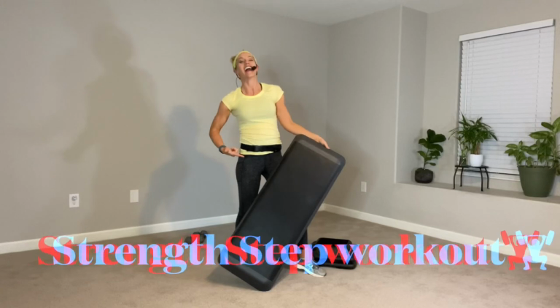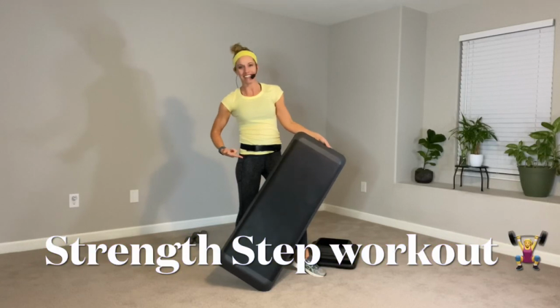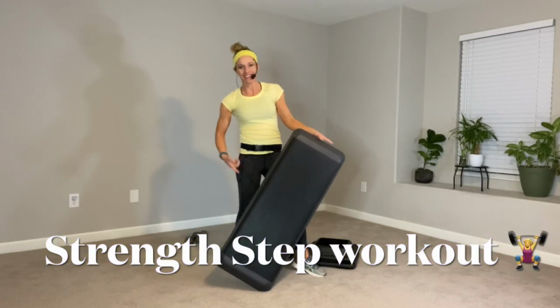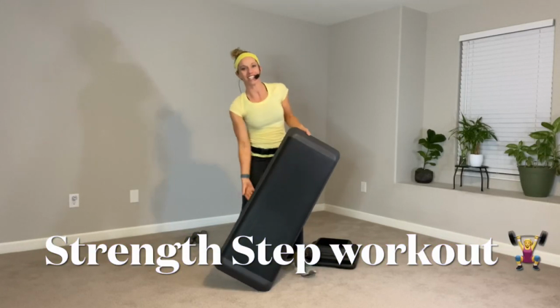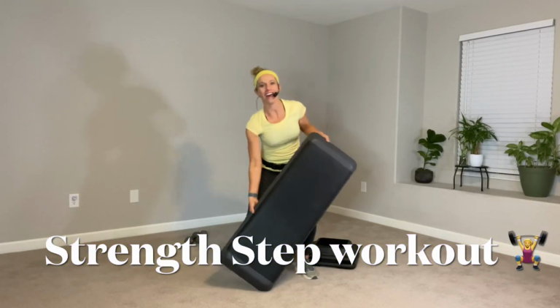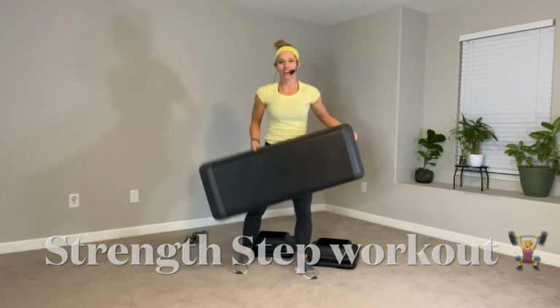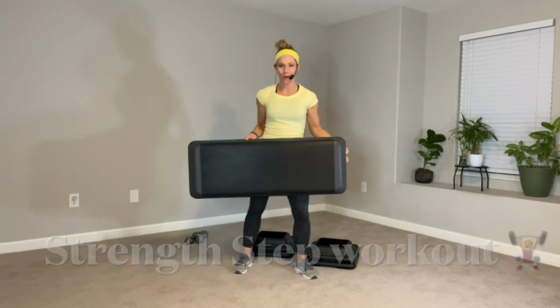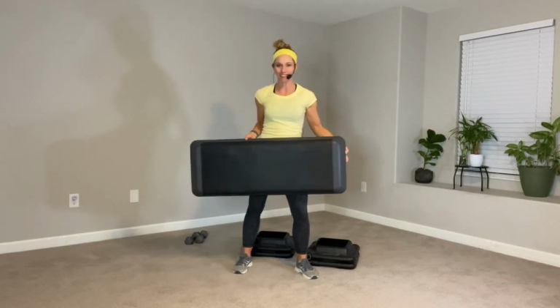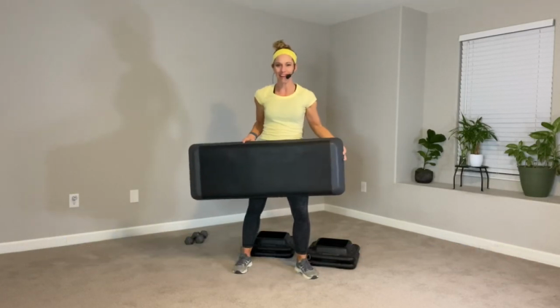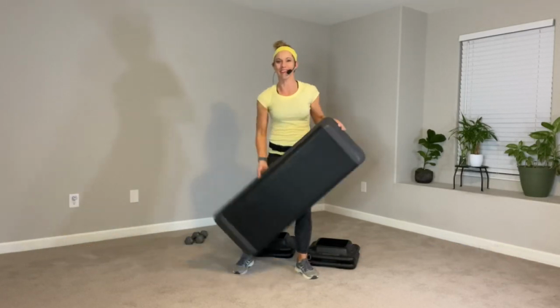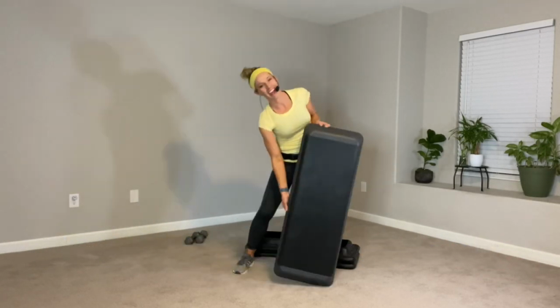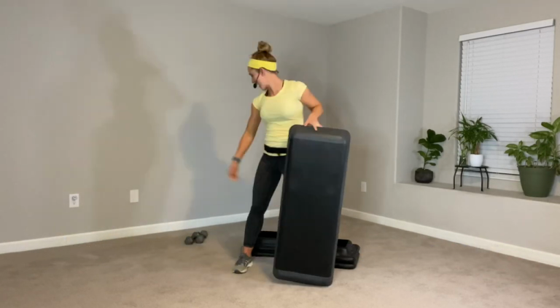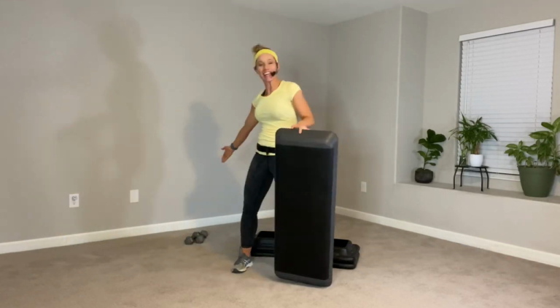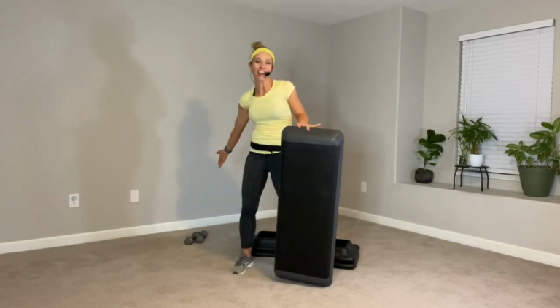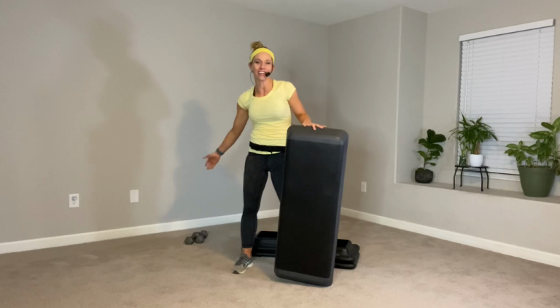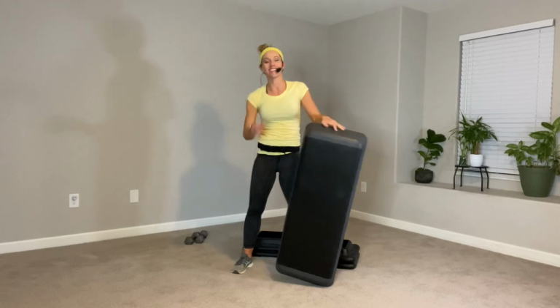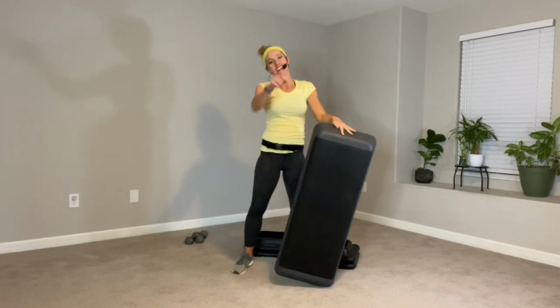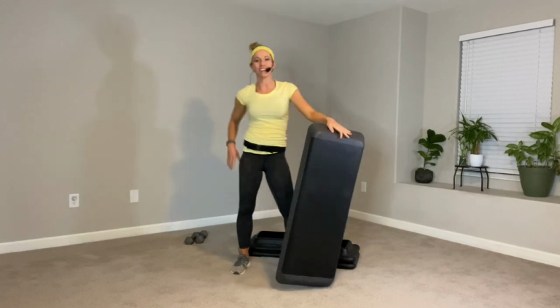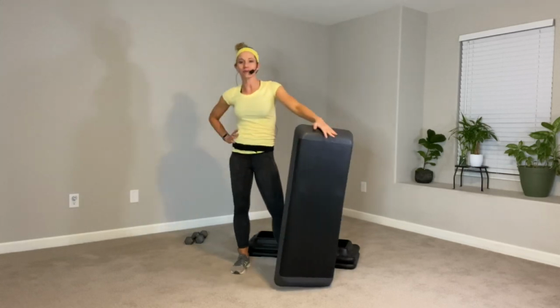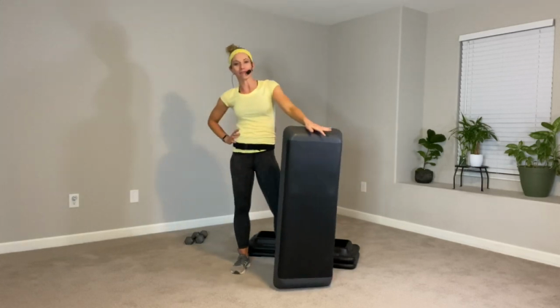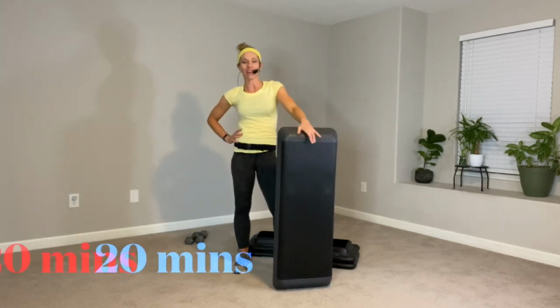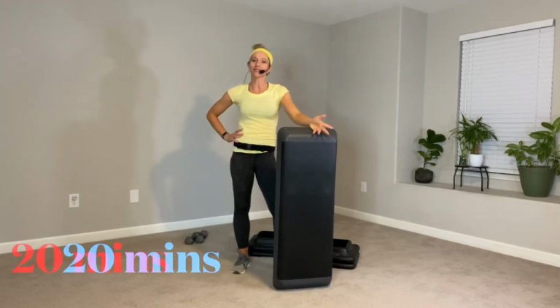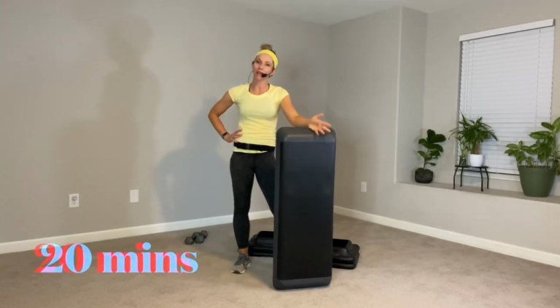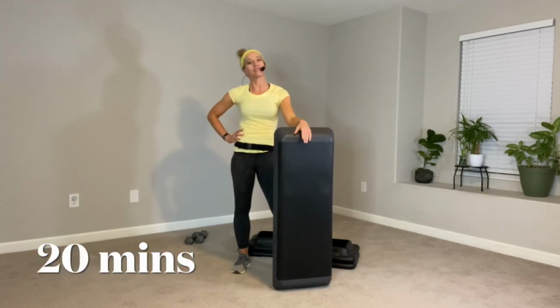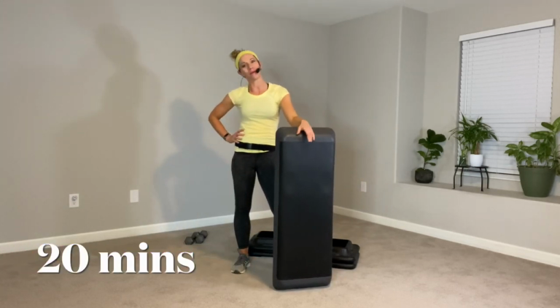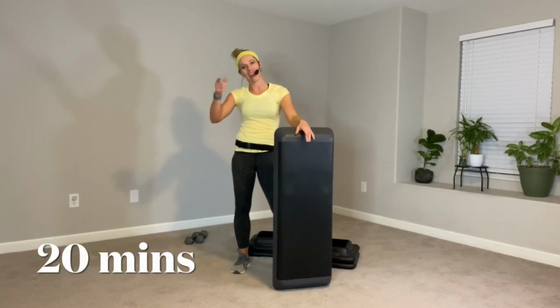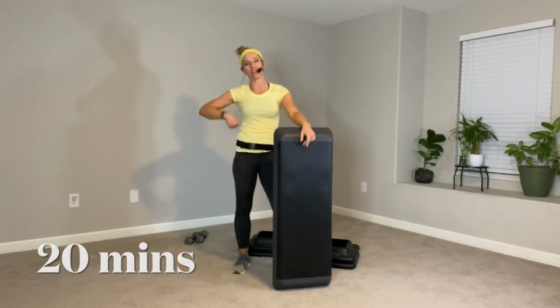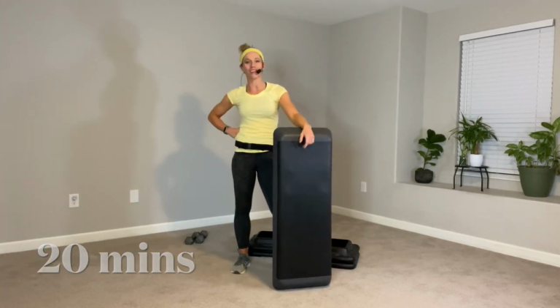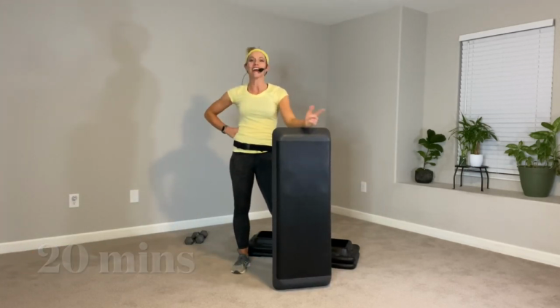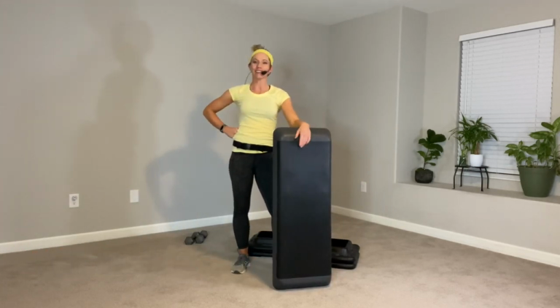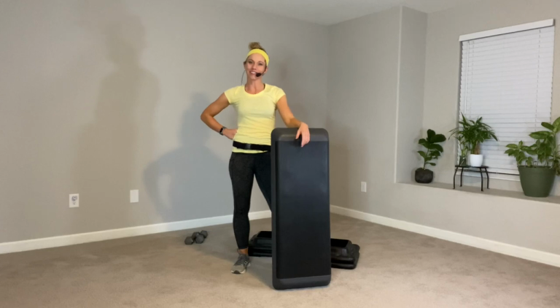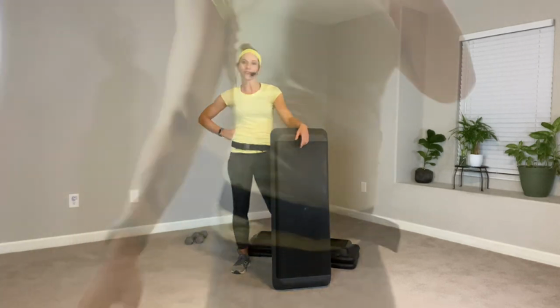Hey, team. Do you have an aerobic step and a set of hand weights? Then you can do this workout with me. I've got a 20-minute total body HIIT plan for you. I'll see you during the workout.